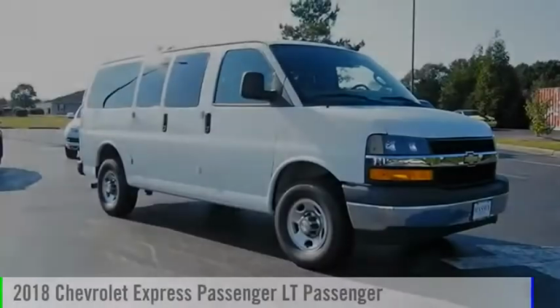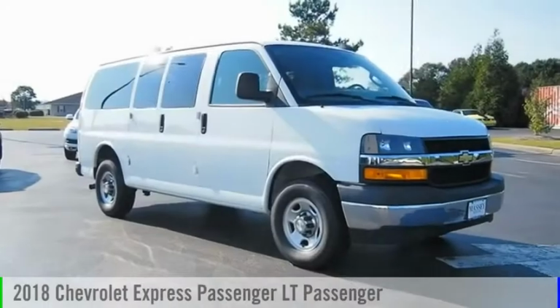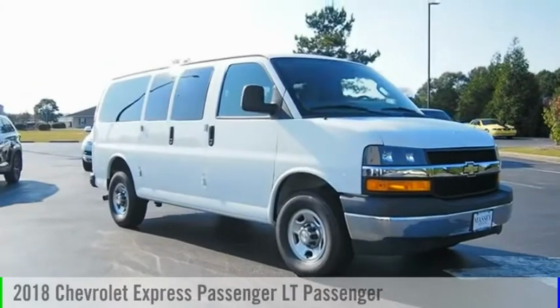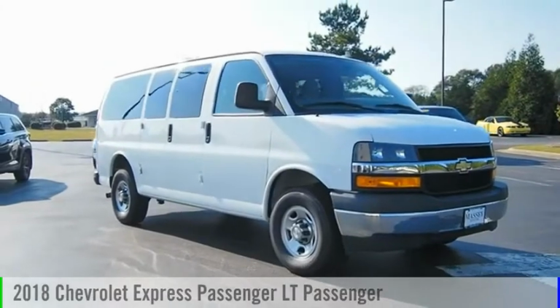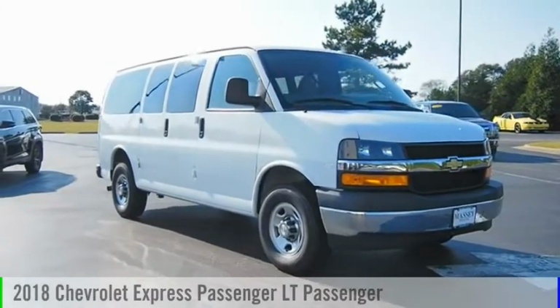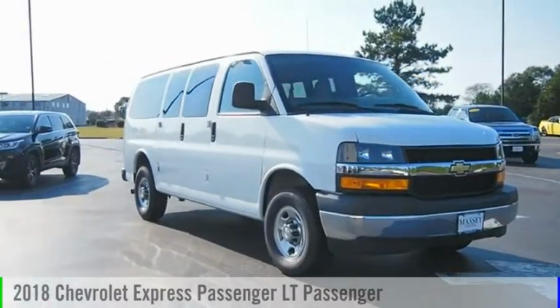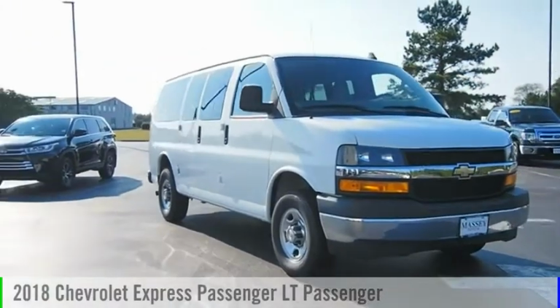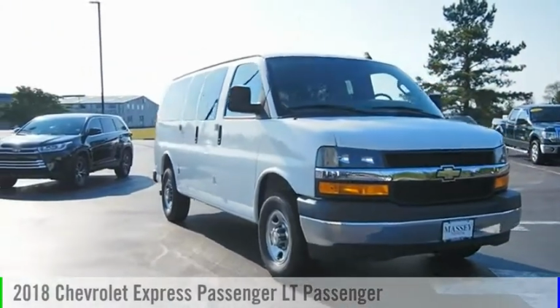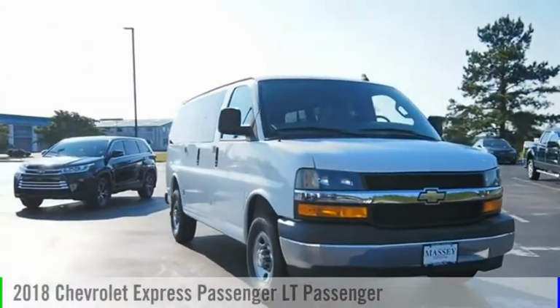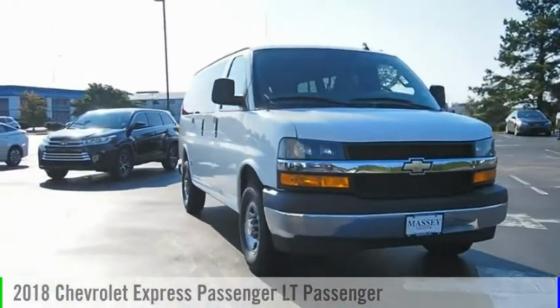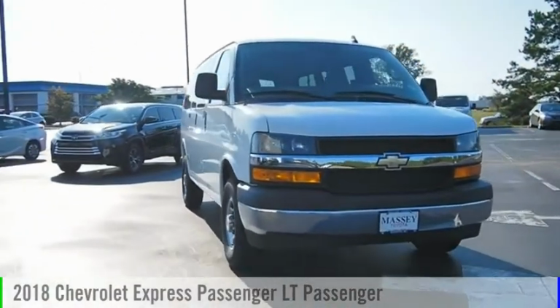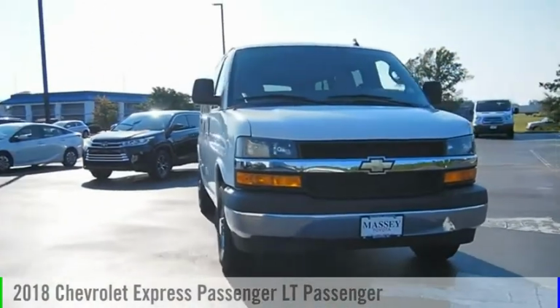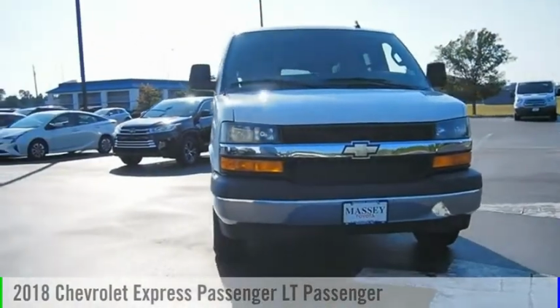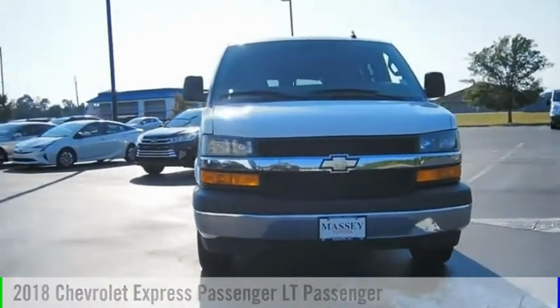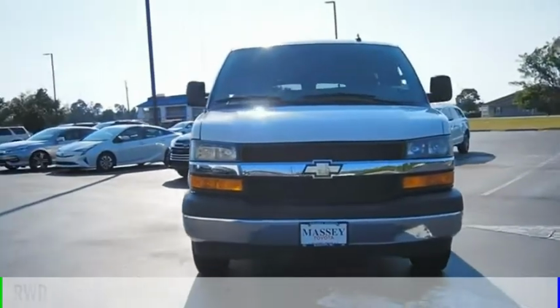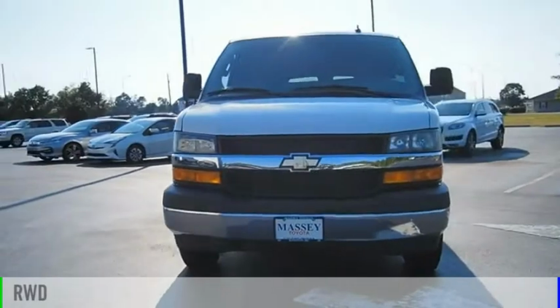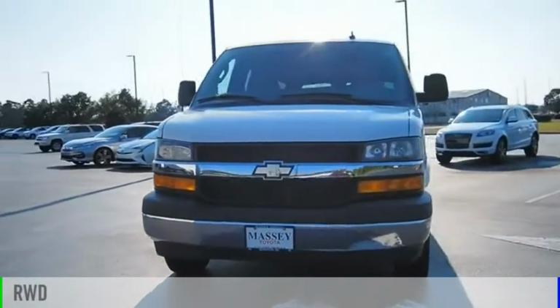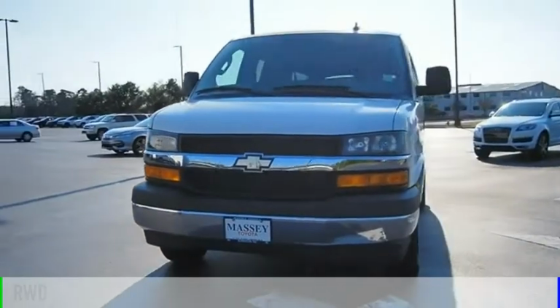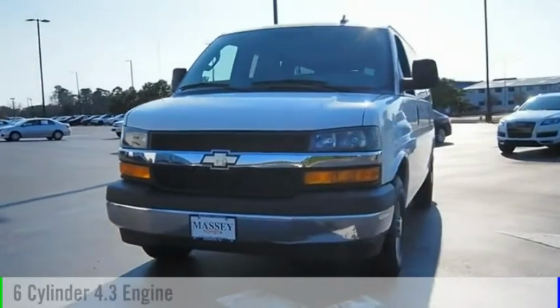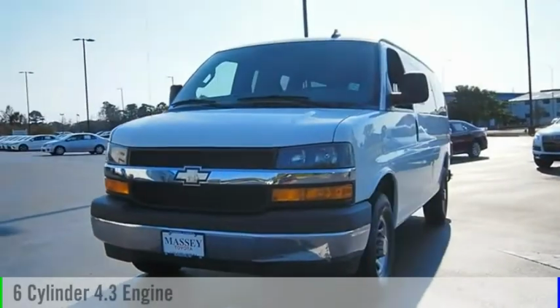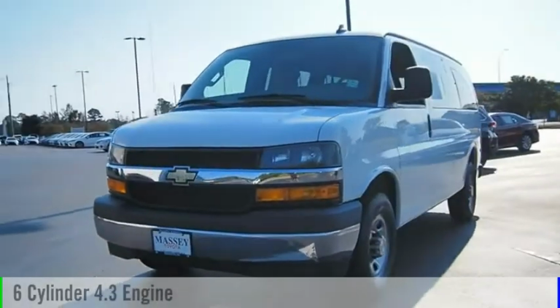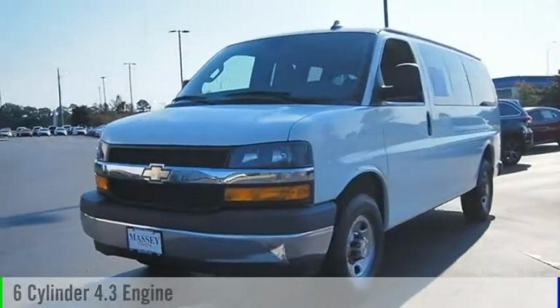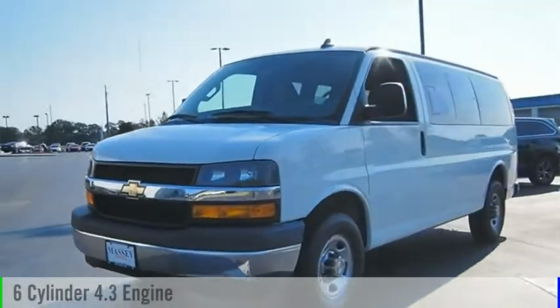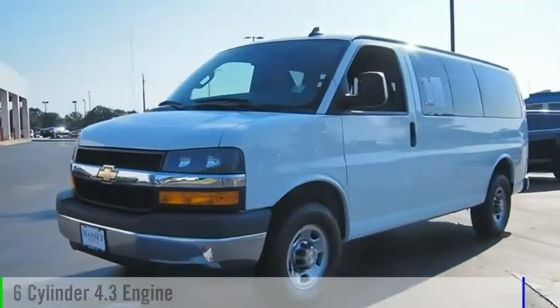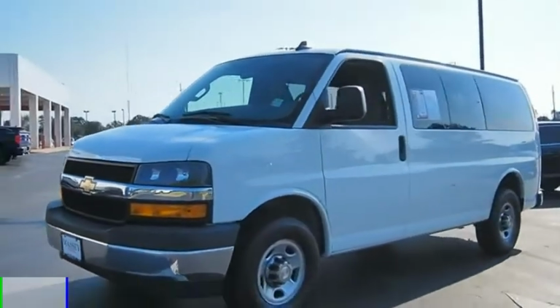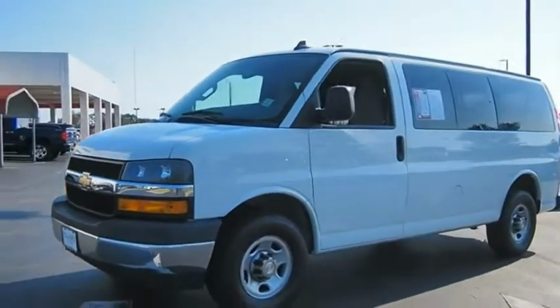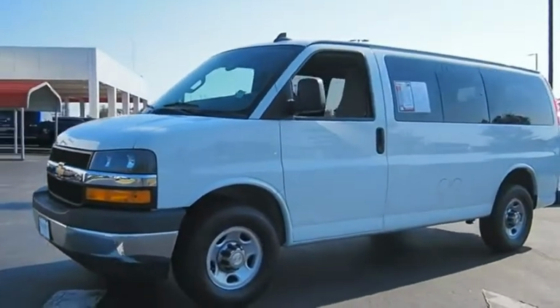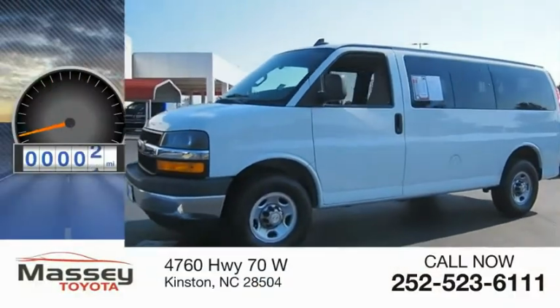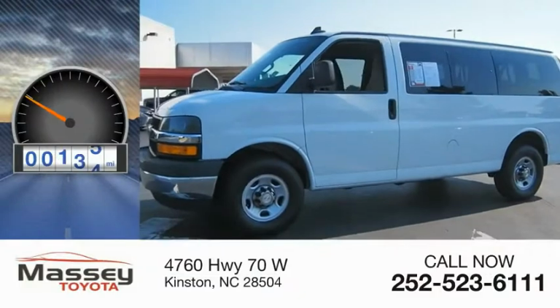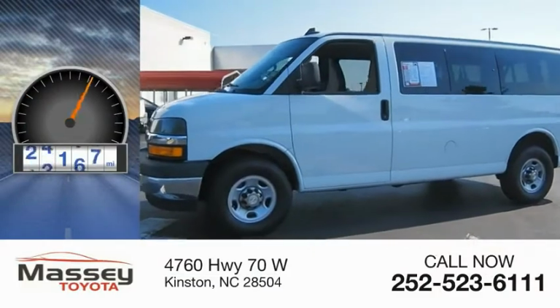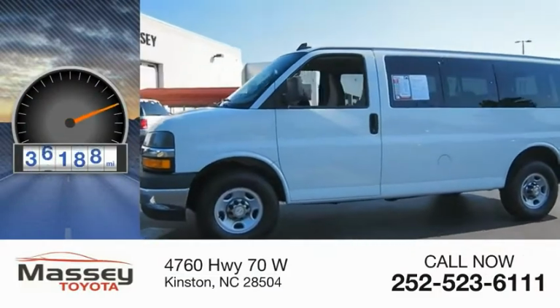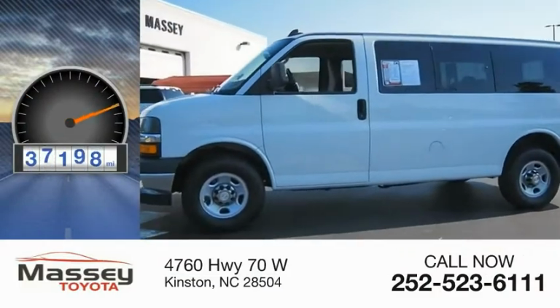Take a ride in the 2018 Express. This vehicle is powered by a rear-wheel drive, six-cylinder, 4.3-liter engine. This vehicle has less than 40,000 miles.